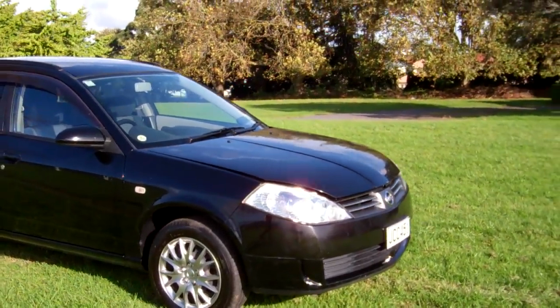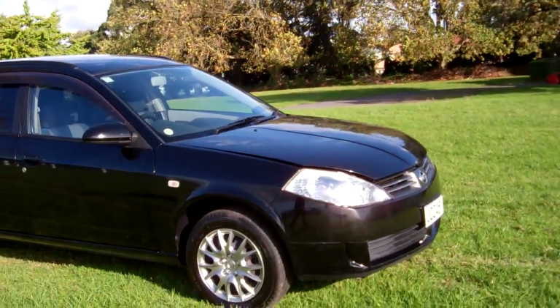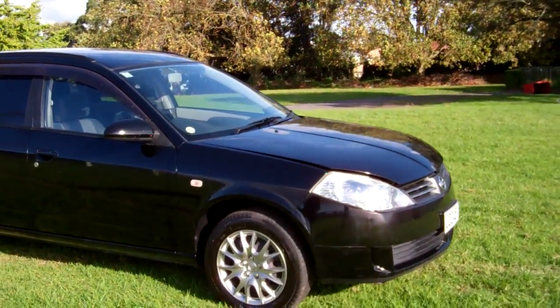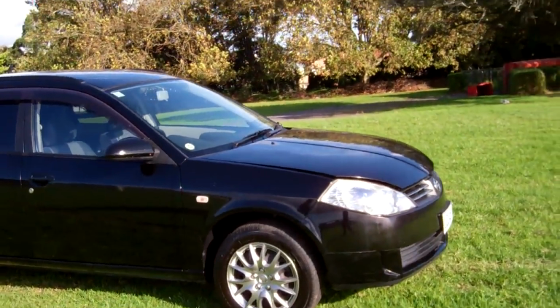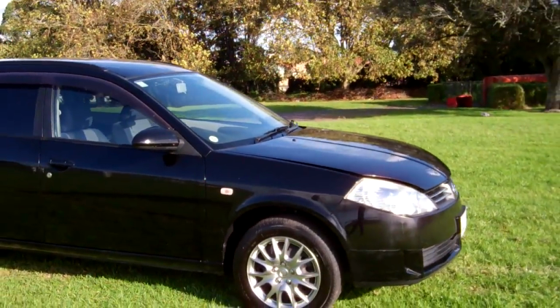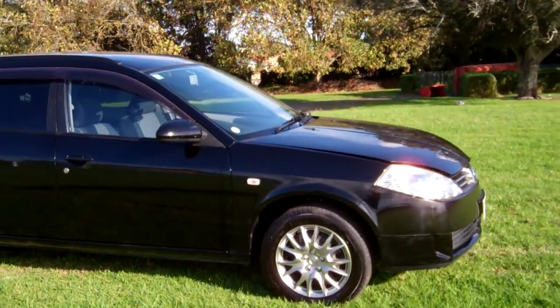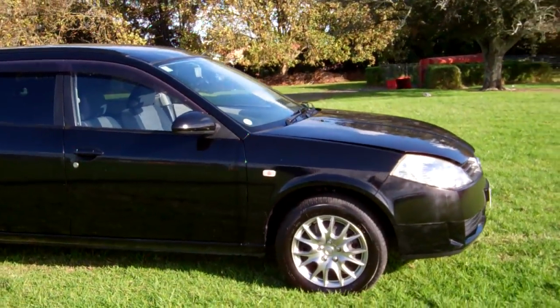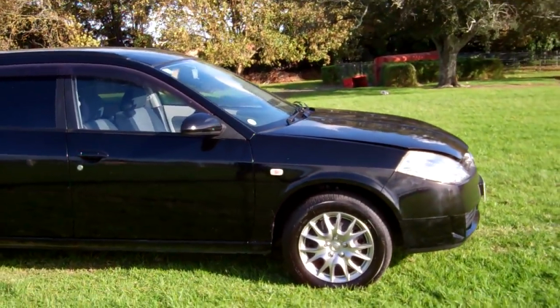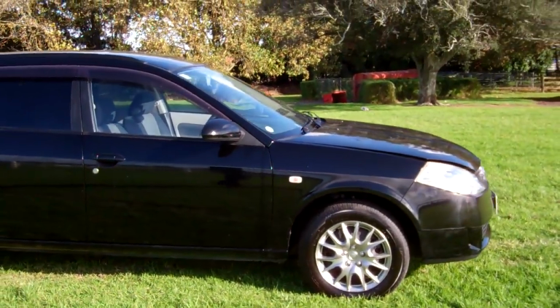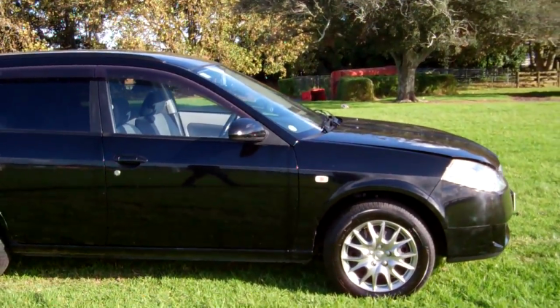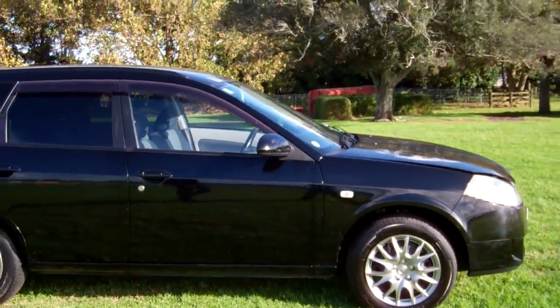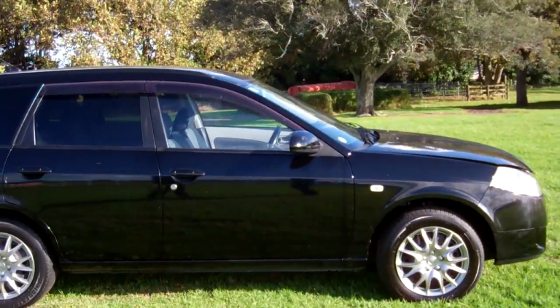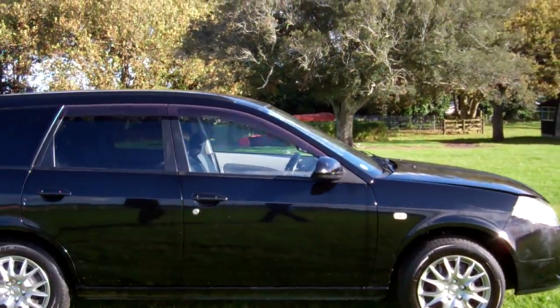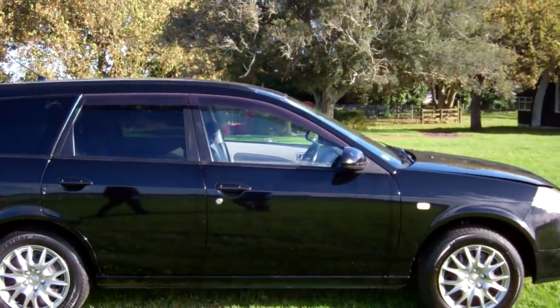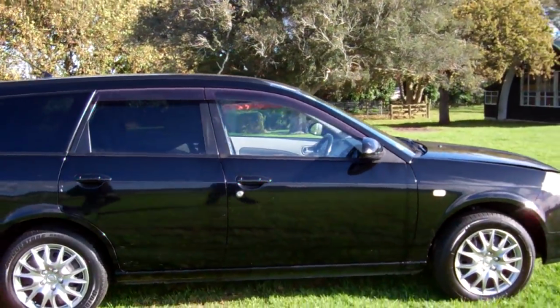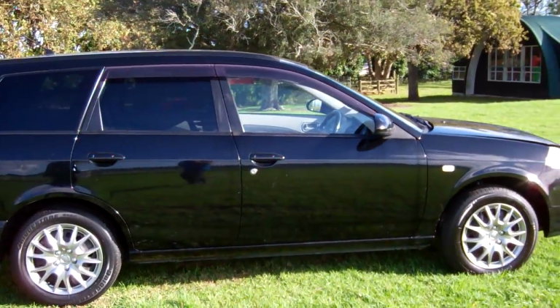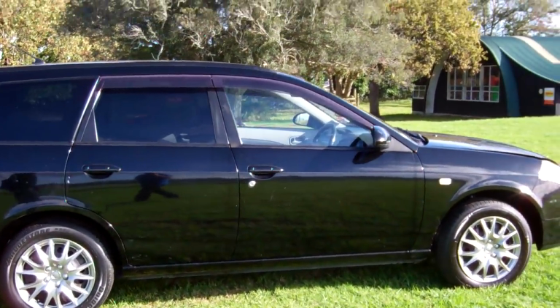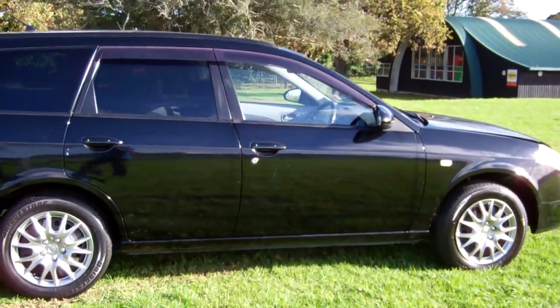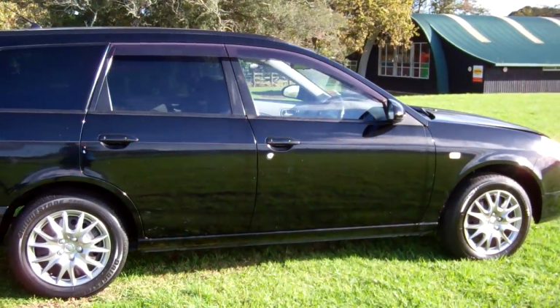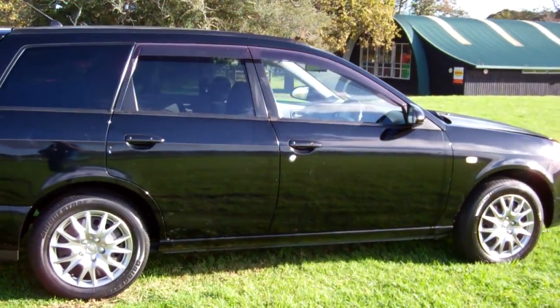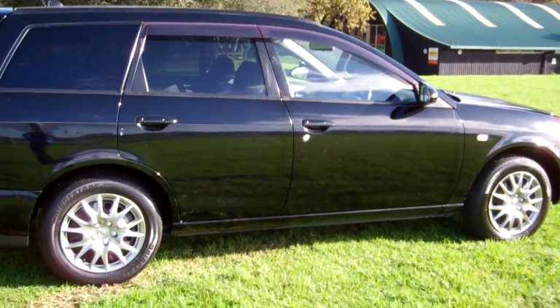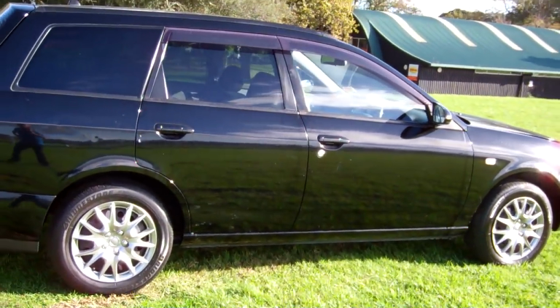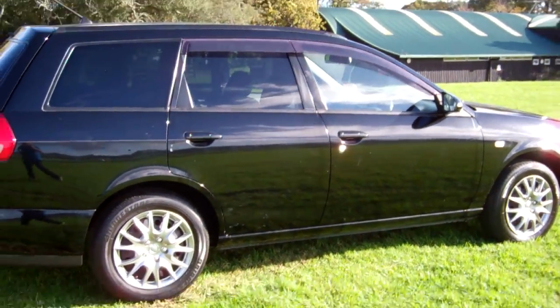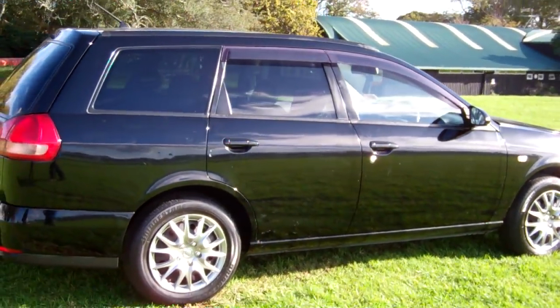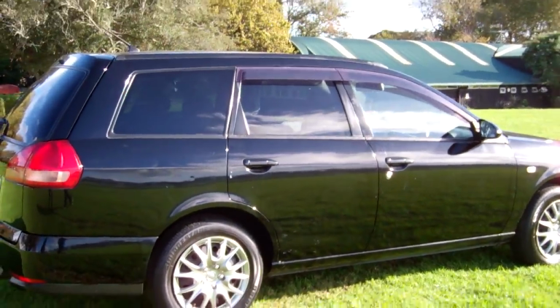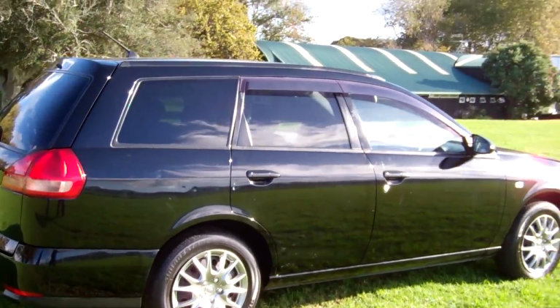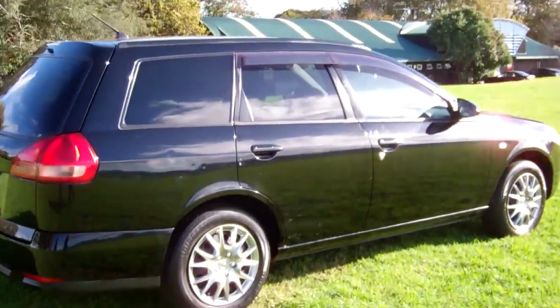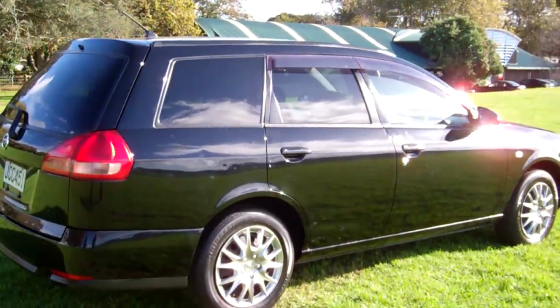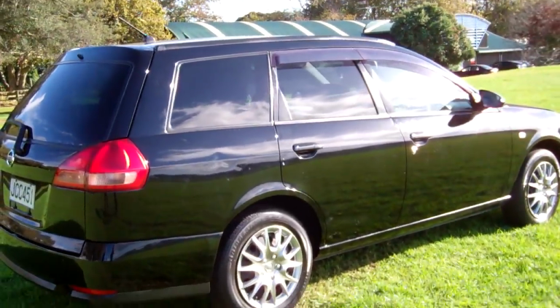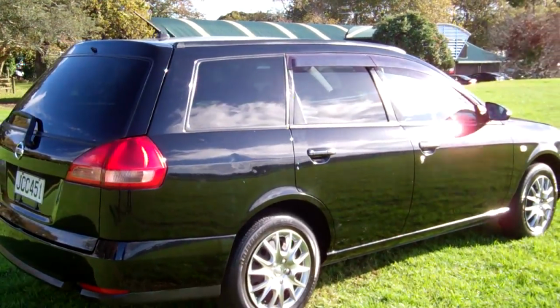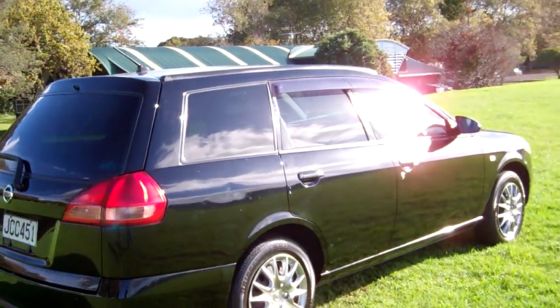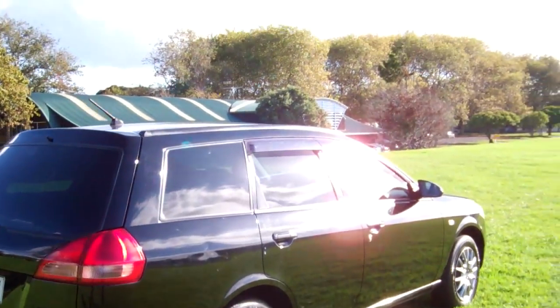Only one owner in NZ for five years, in the black colour. There are some dents and scratches around the car that aren't that visible in our photos. We always do recommend viewing before bidding.